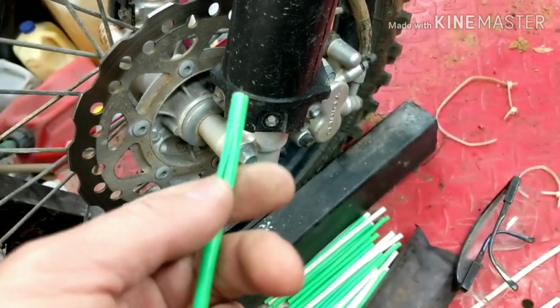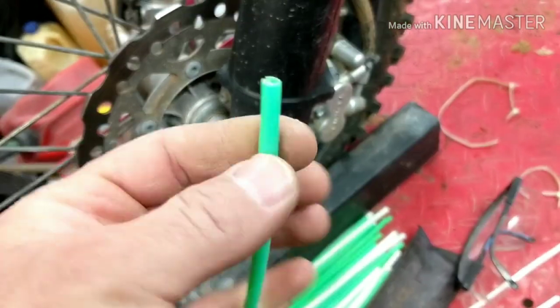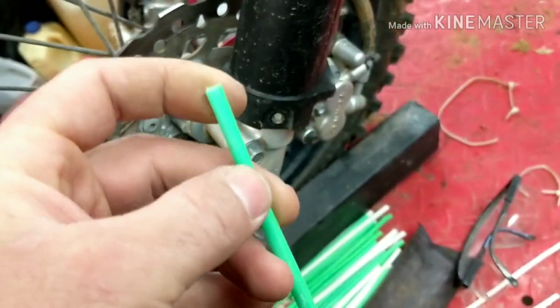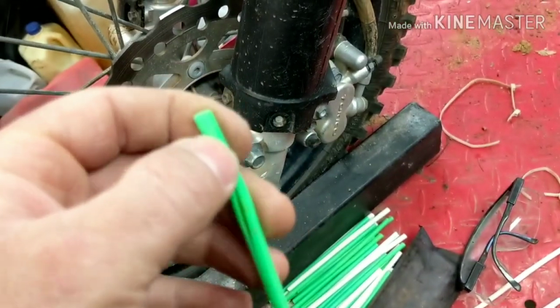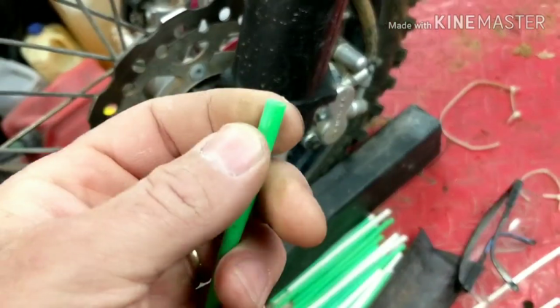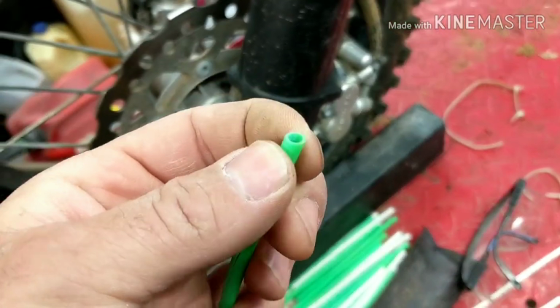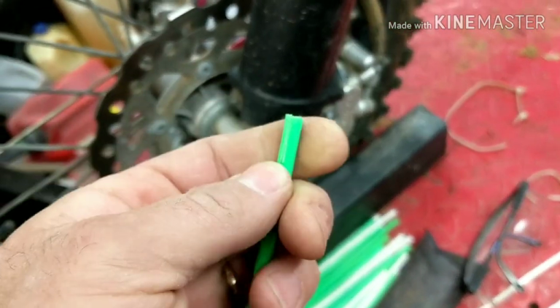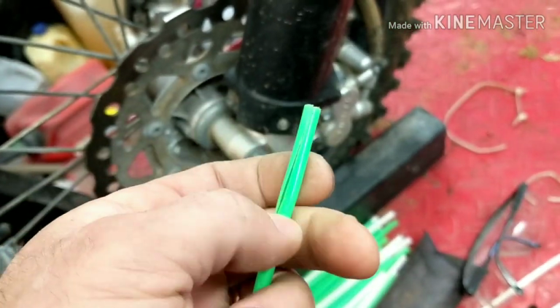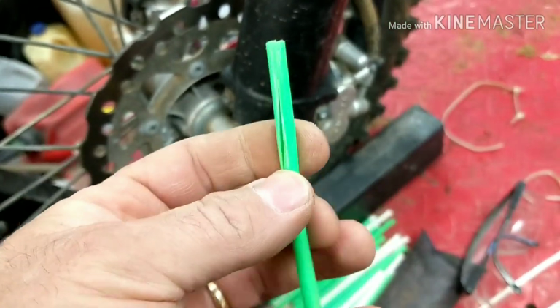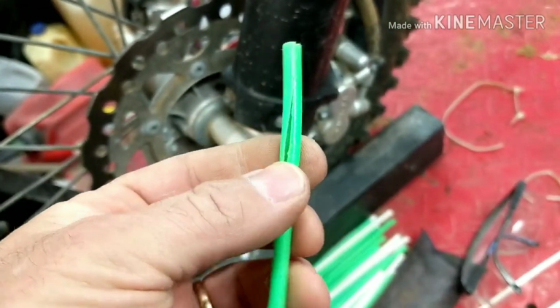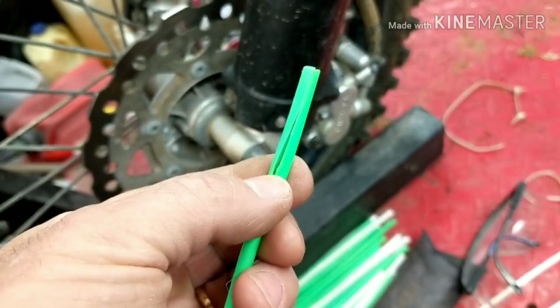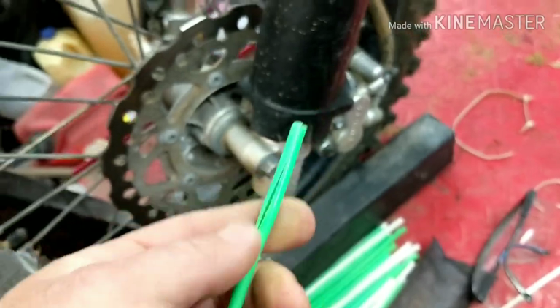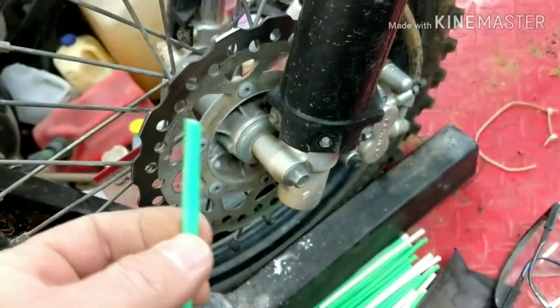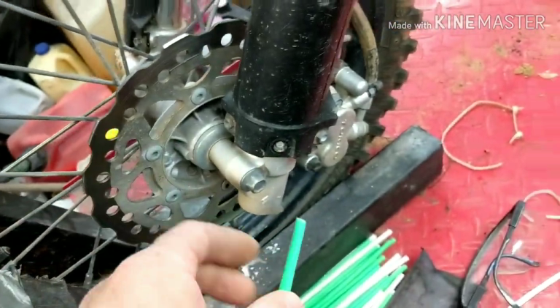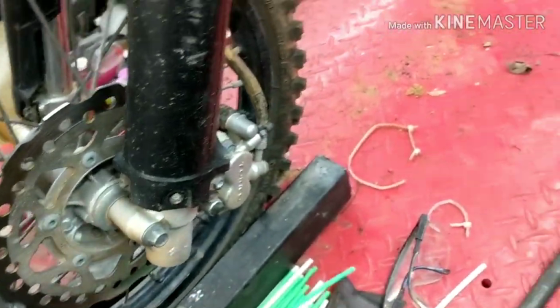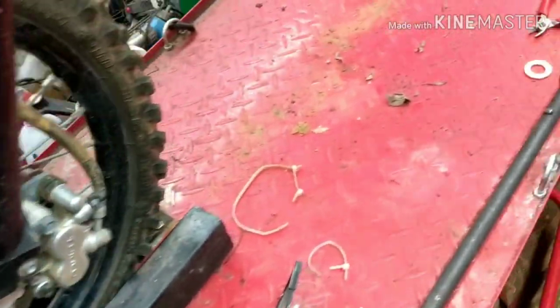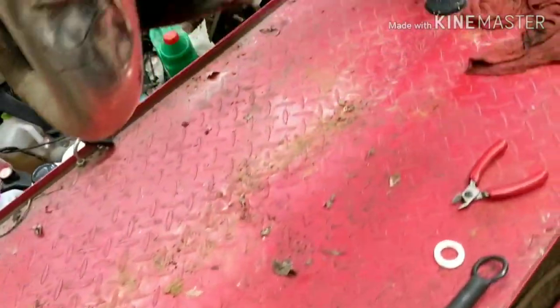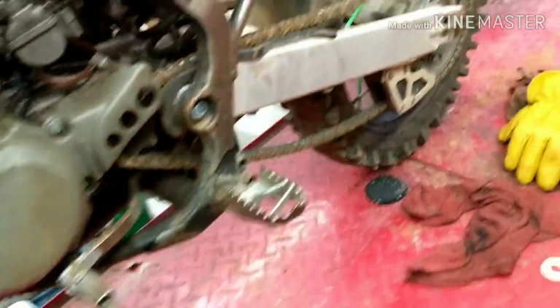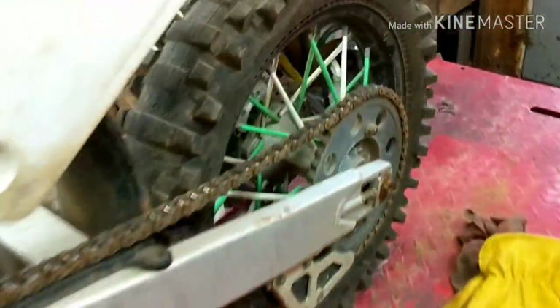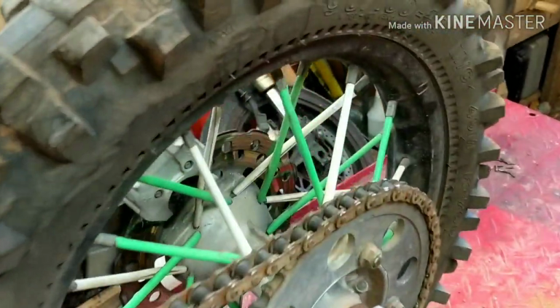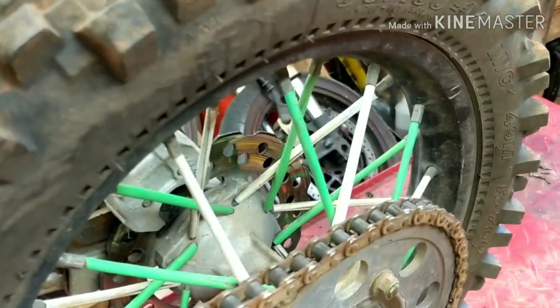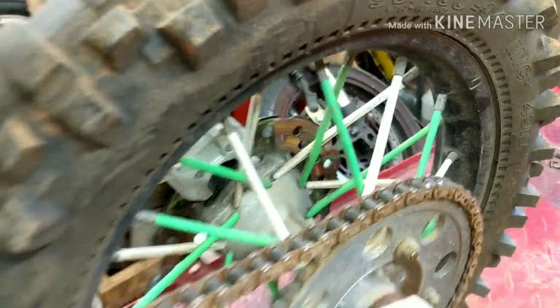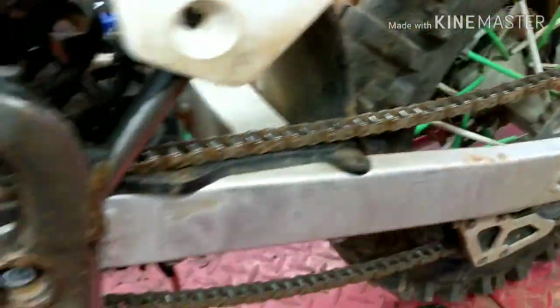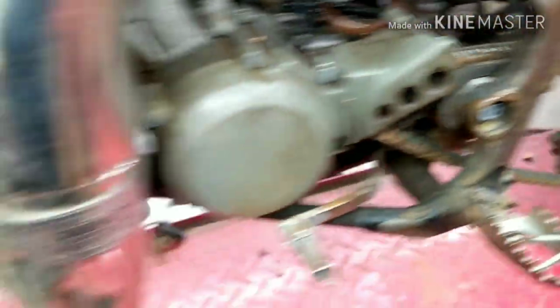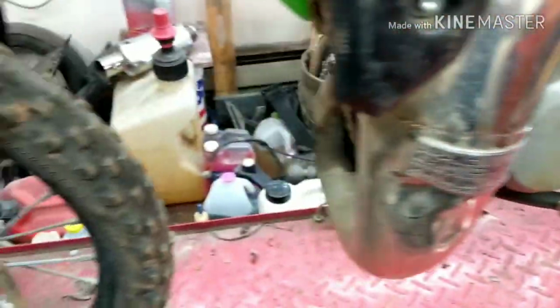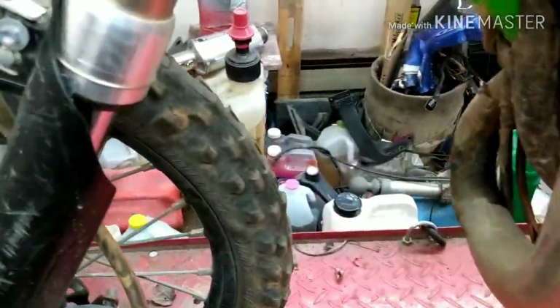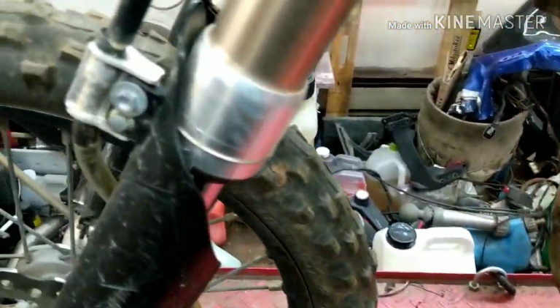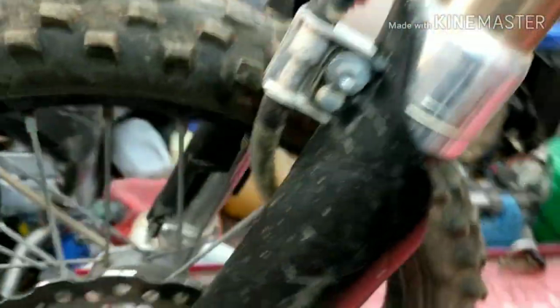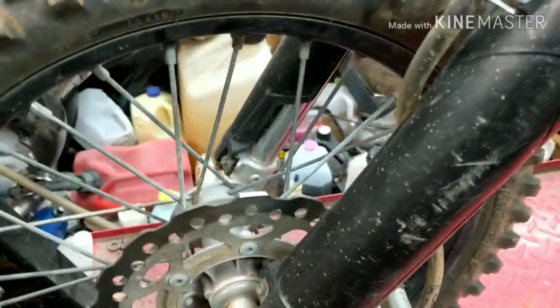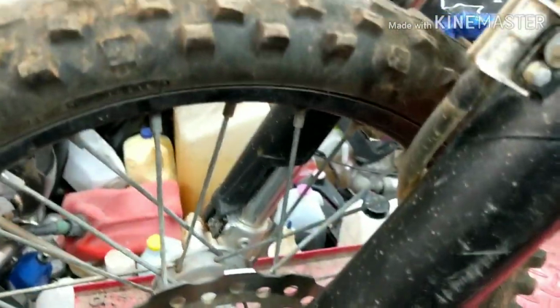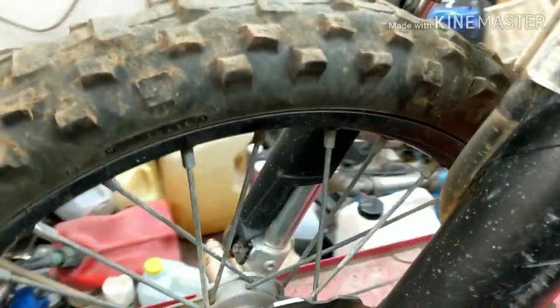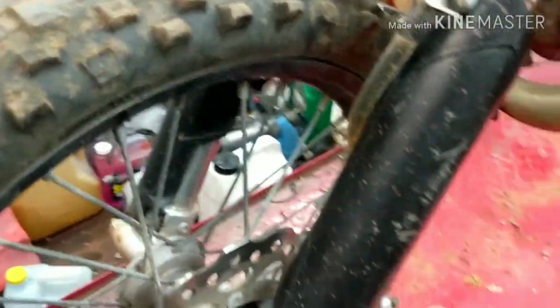These spoke covers are basically a thin plastic material. They've got a slit down the whole thing so you can slide it over the spokes — something like that. Like I said, they do bring some color to the bike and, set up right, they look pretty cool.